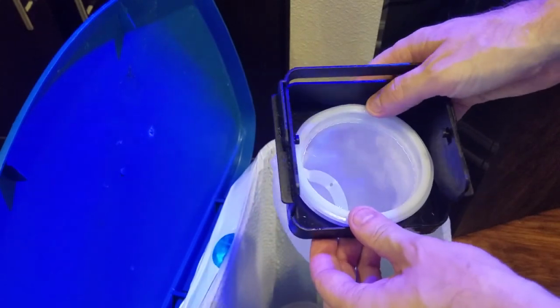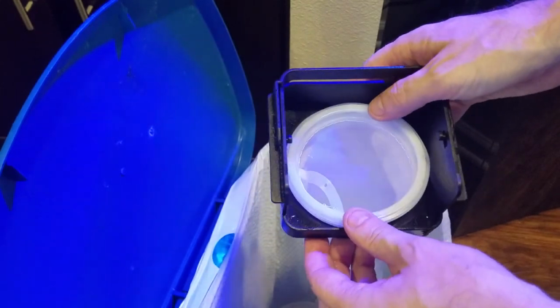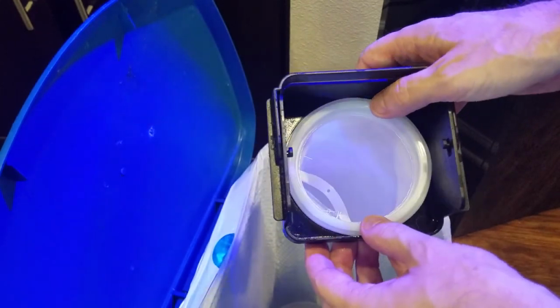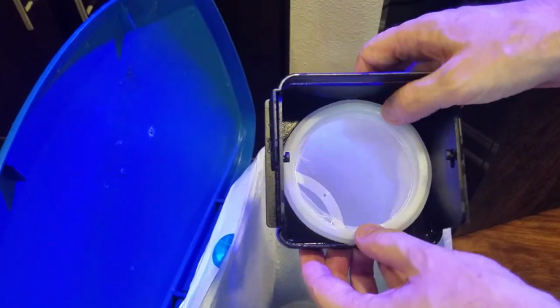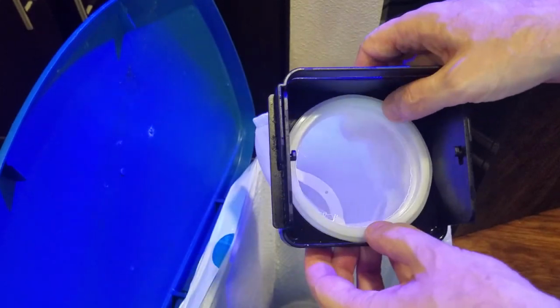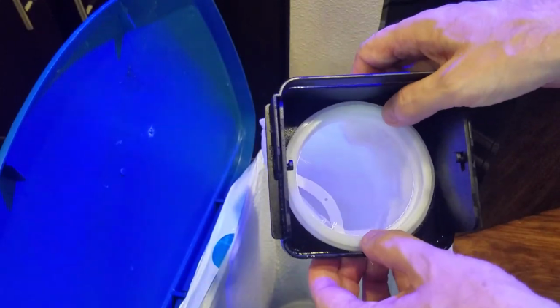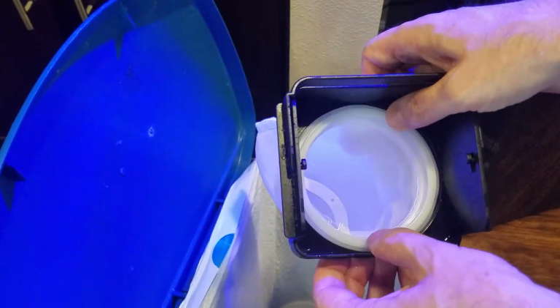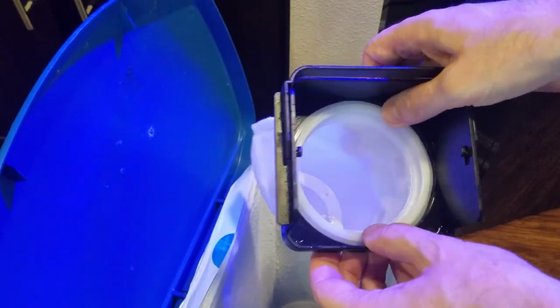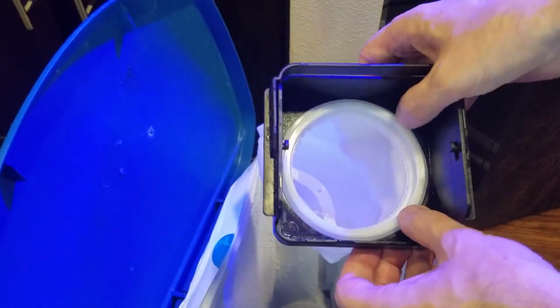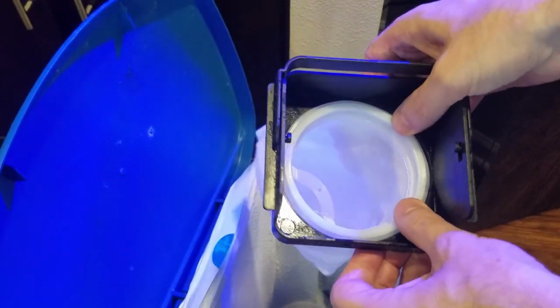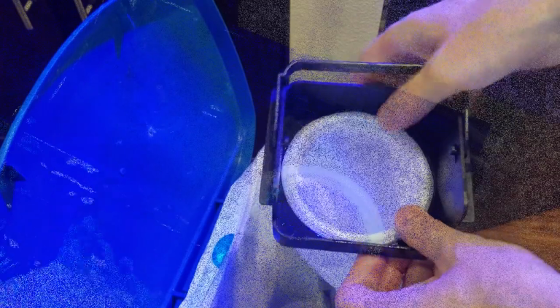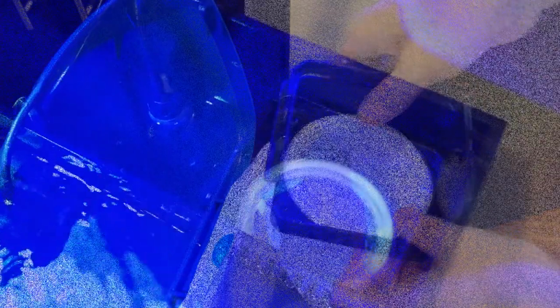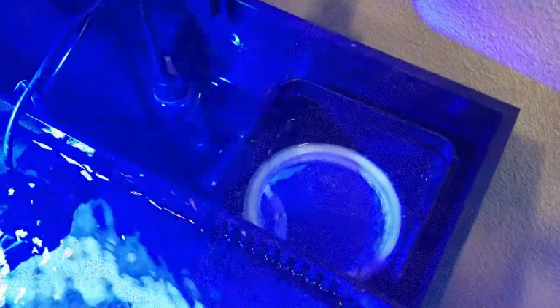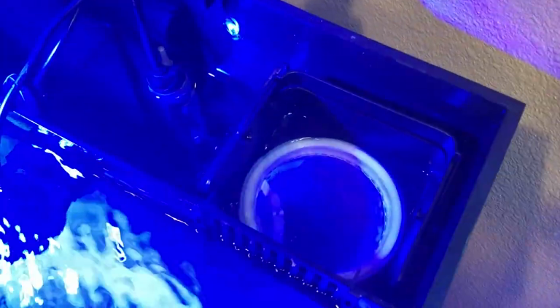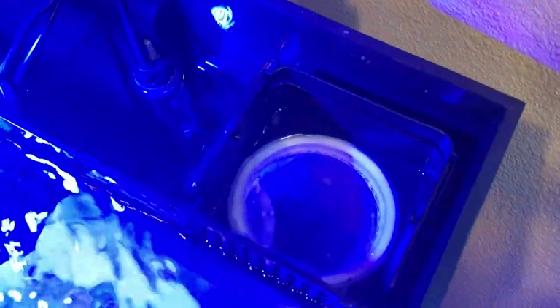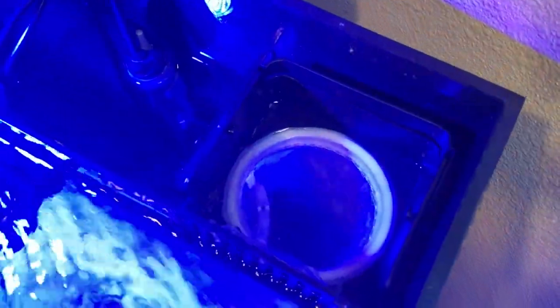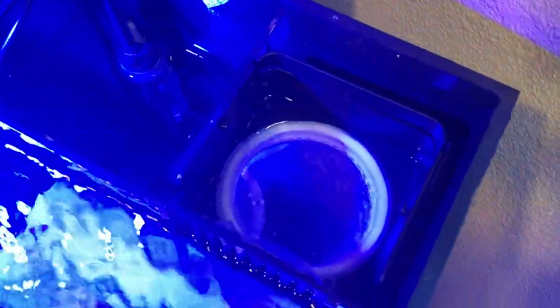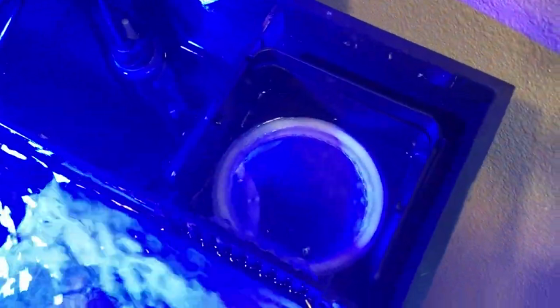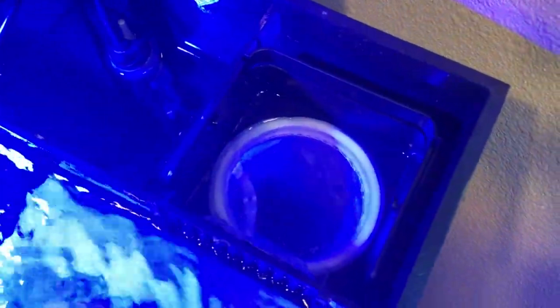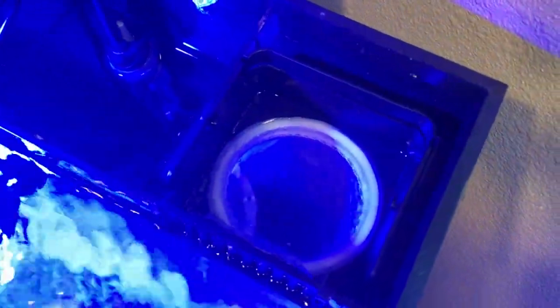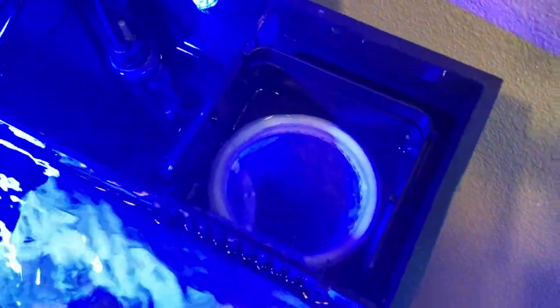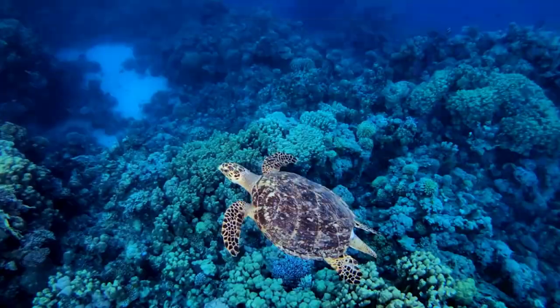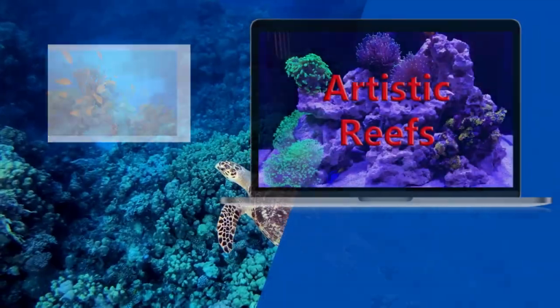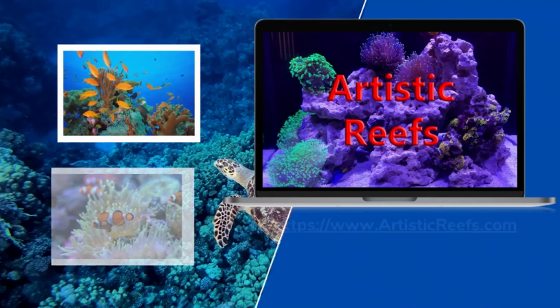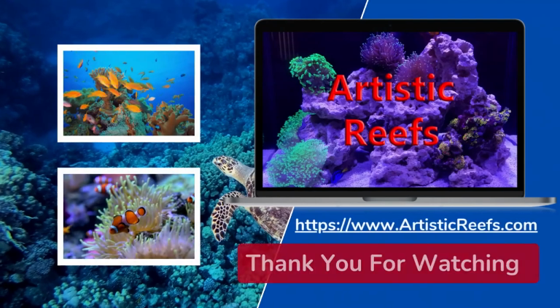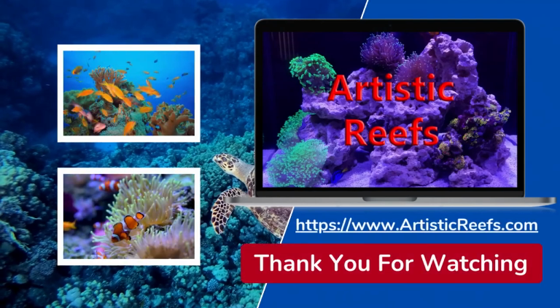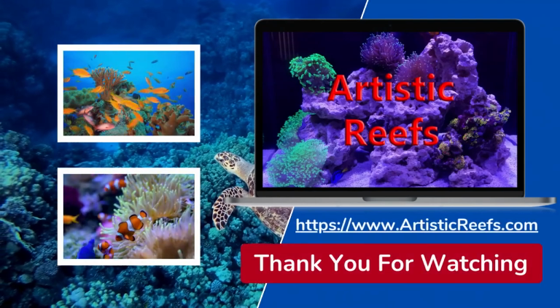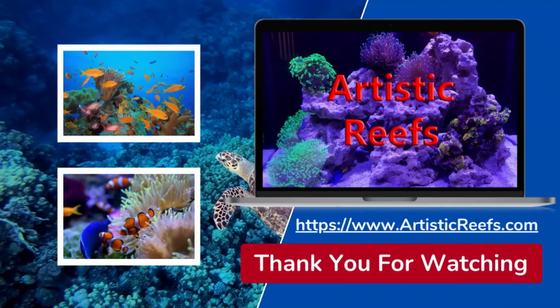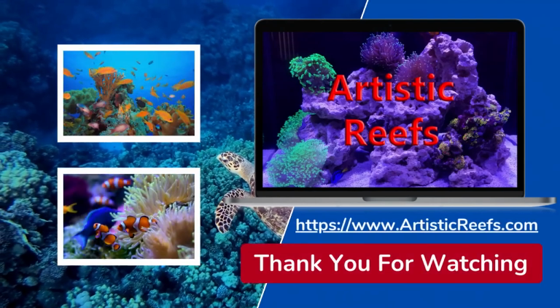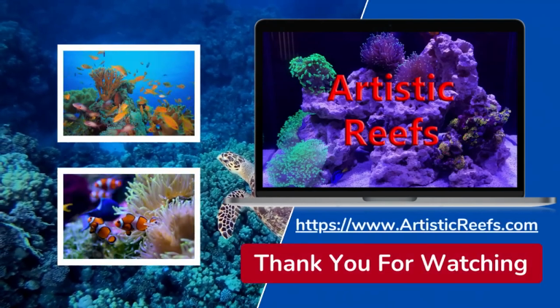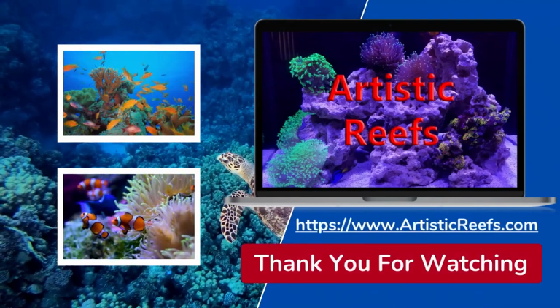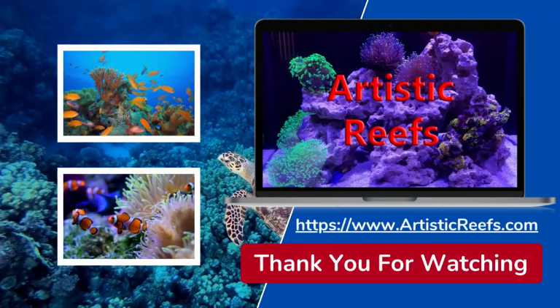Hey guys, if you can hit that like button it'll help this channel going forward, and please subscribe so you can hear when we post our latest videos. Anyway, until next time guys, happy reefing!